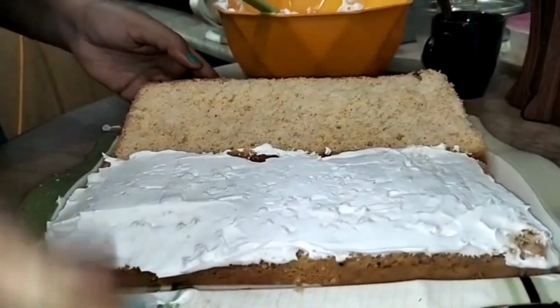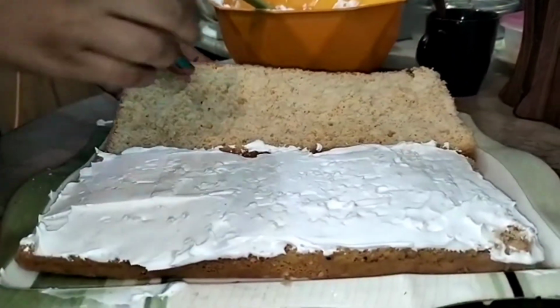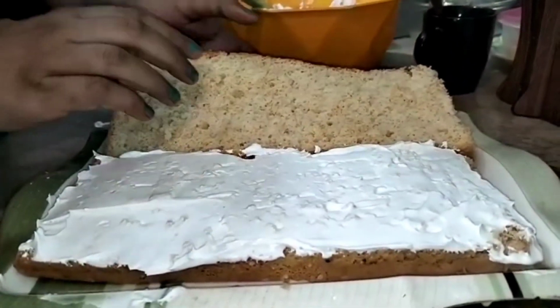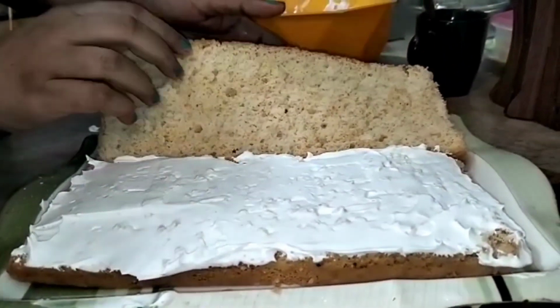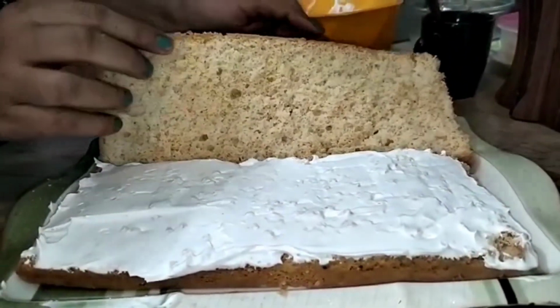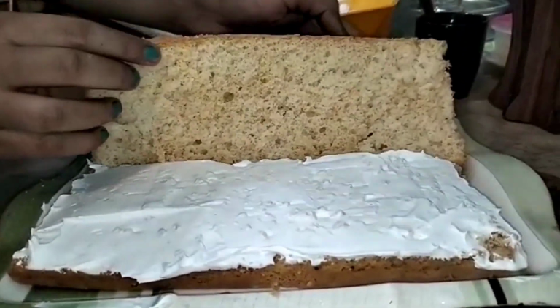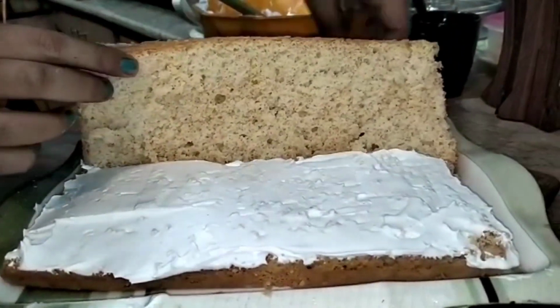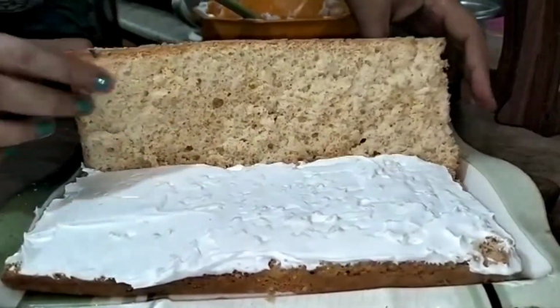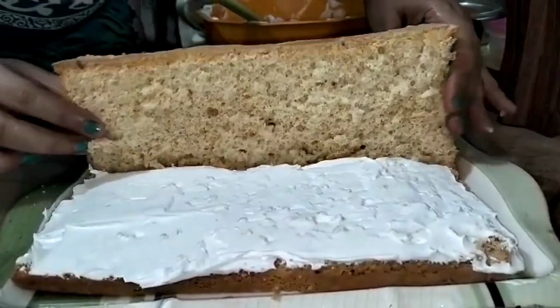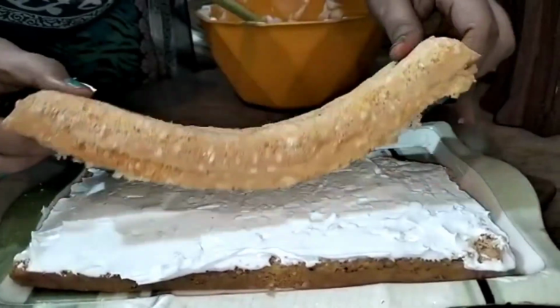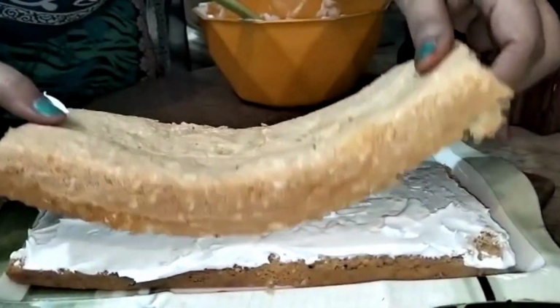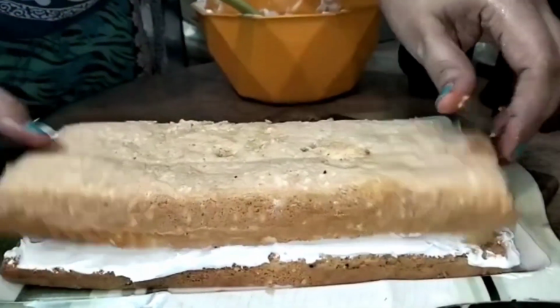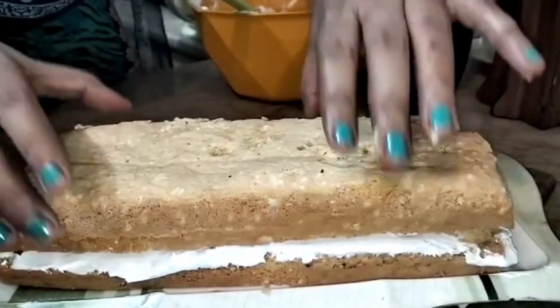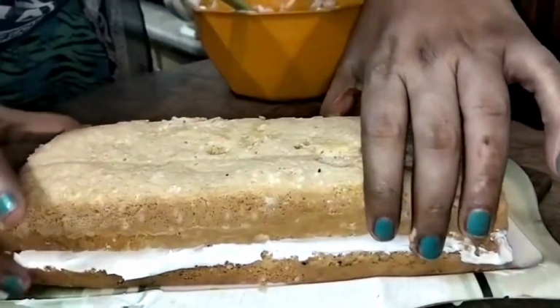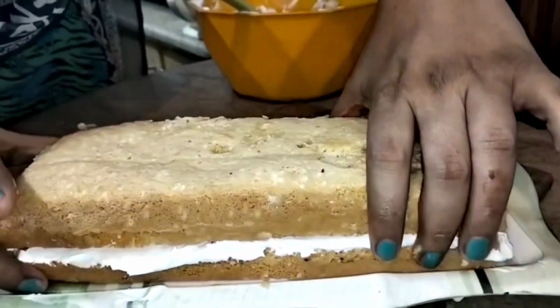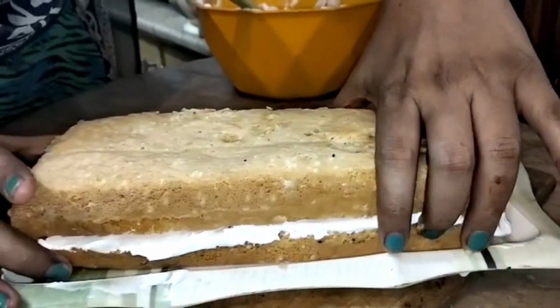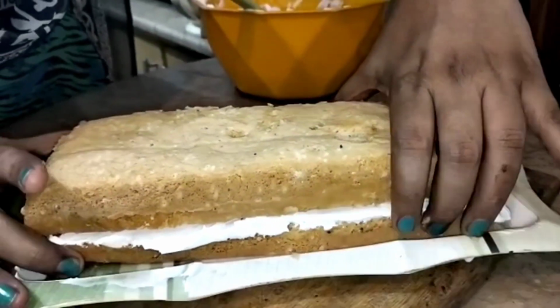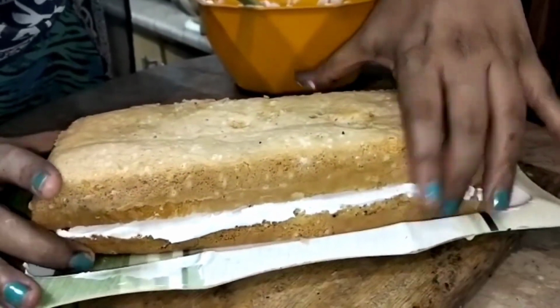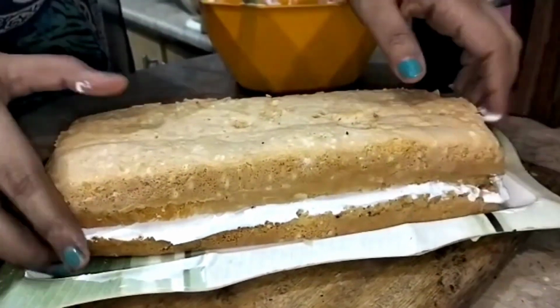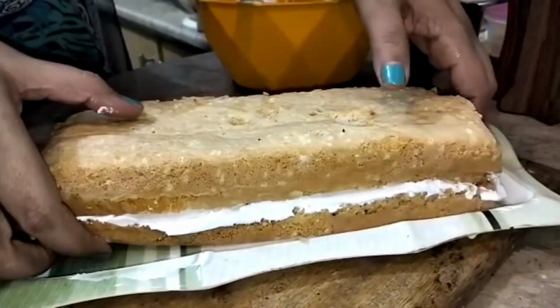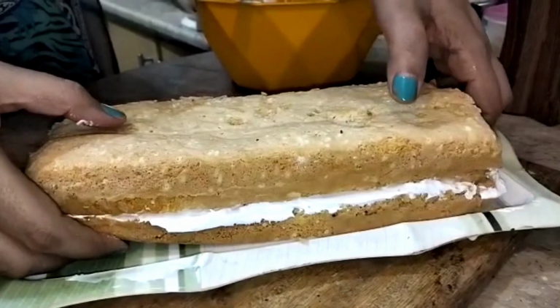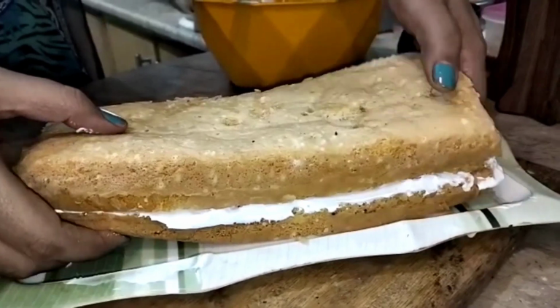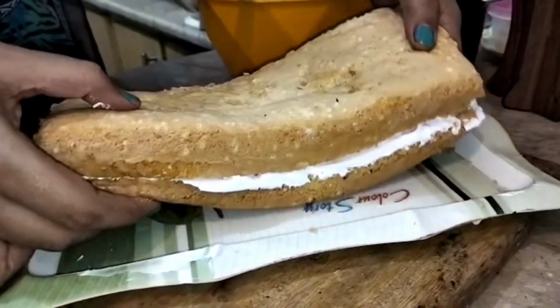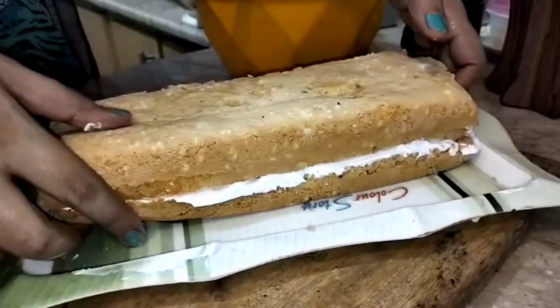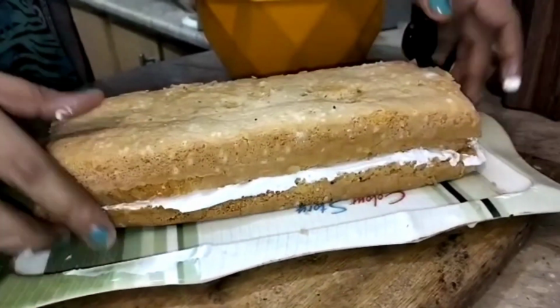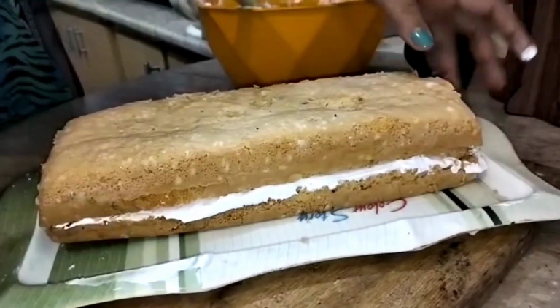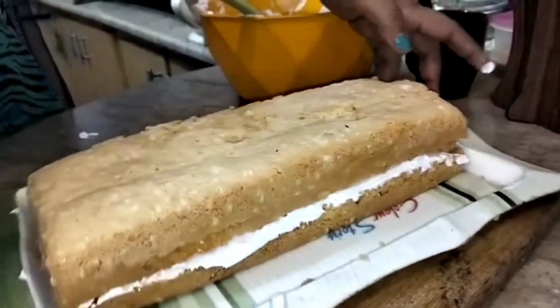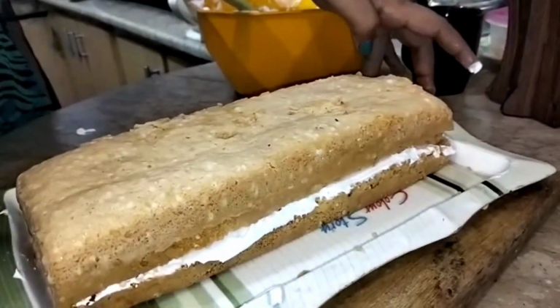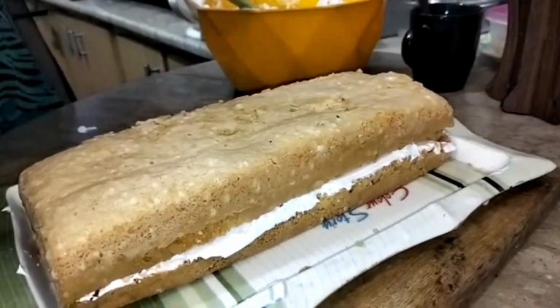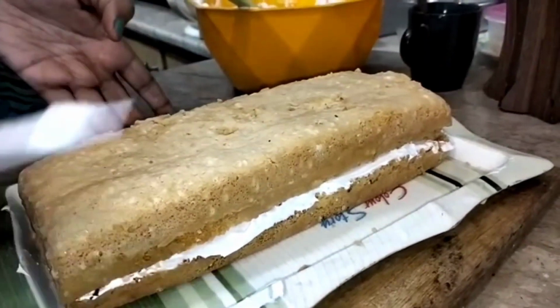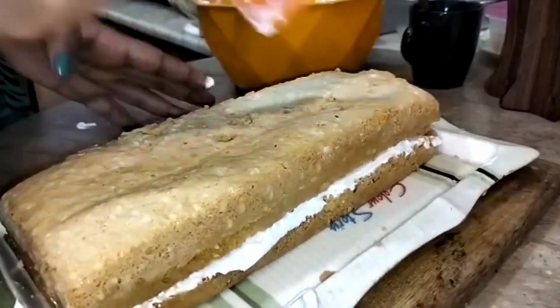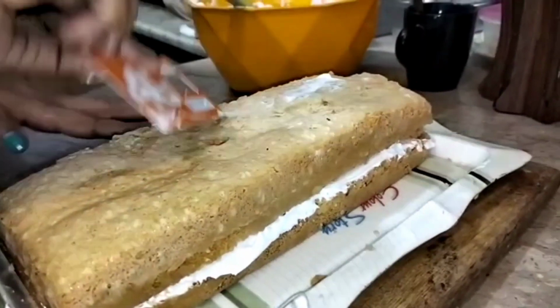I am going to prepare the cake. I have put on the second layer. Now I am going to put the cream in the center. Now I will put it in for a false trim.